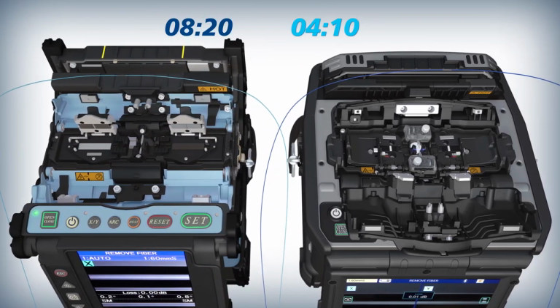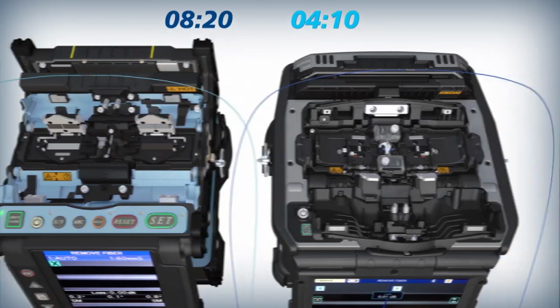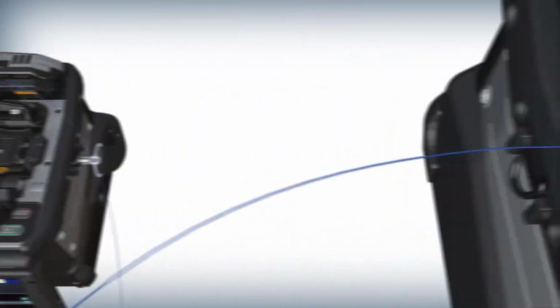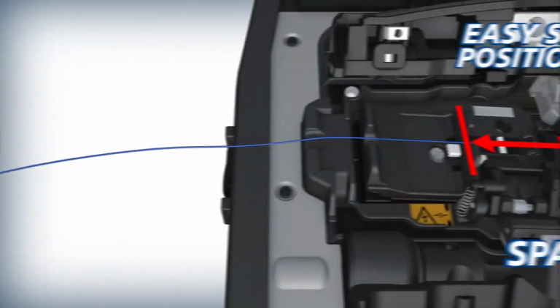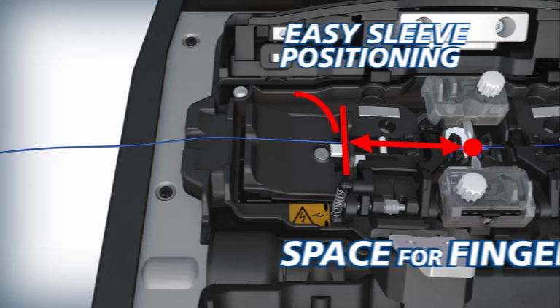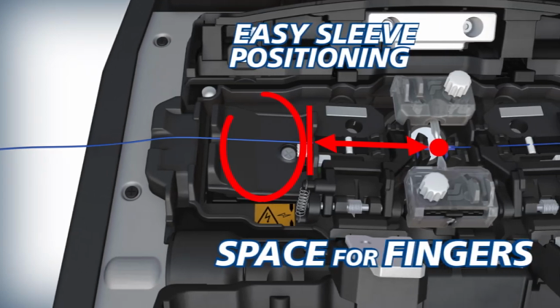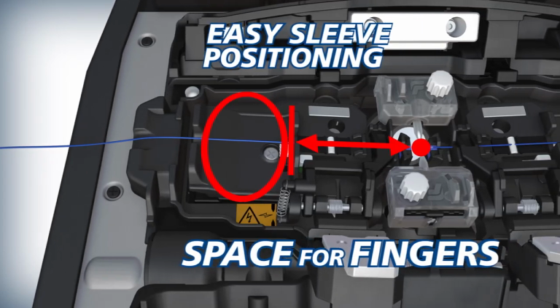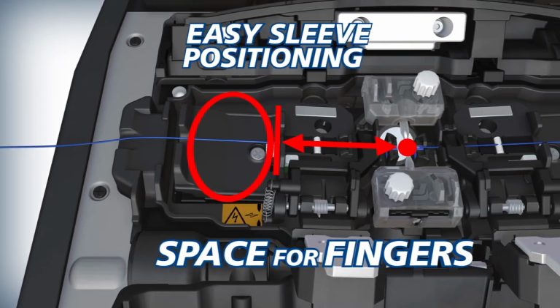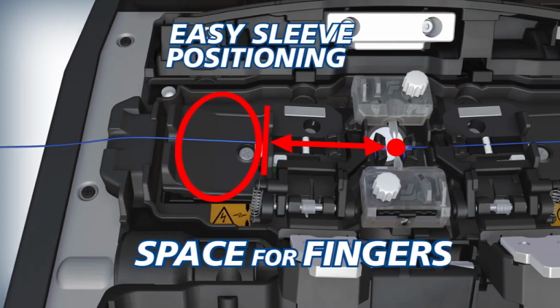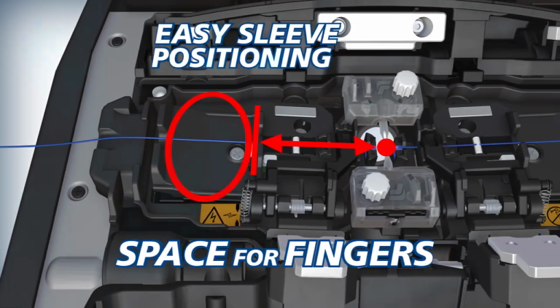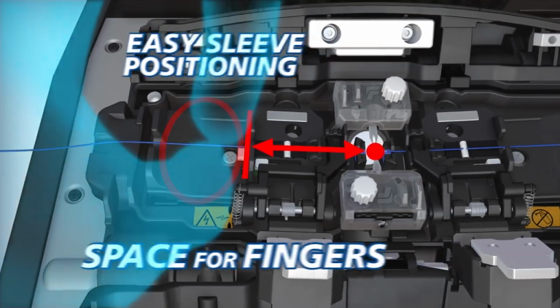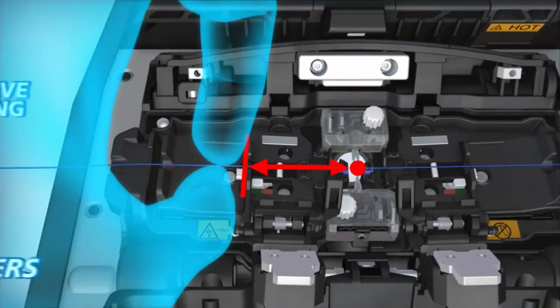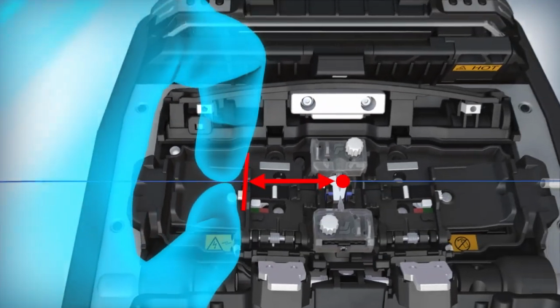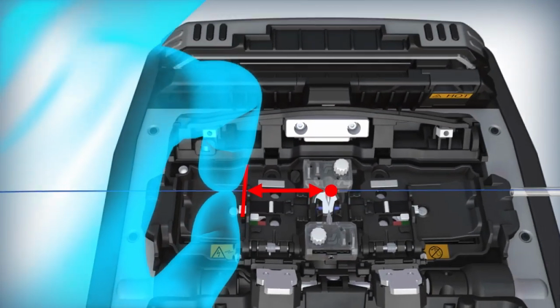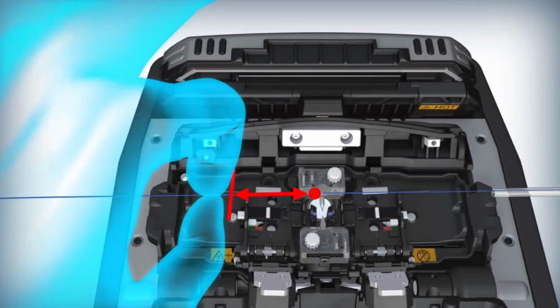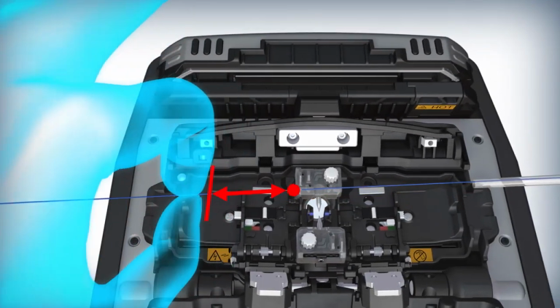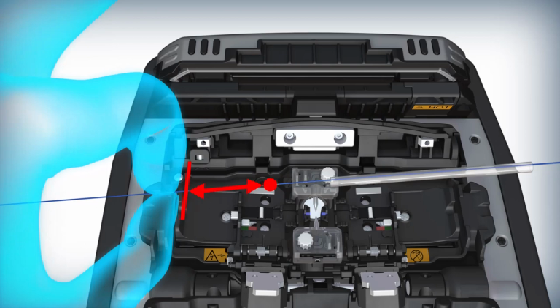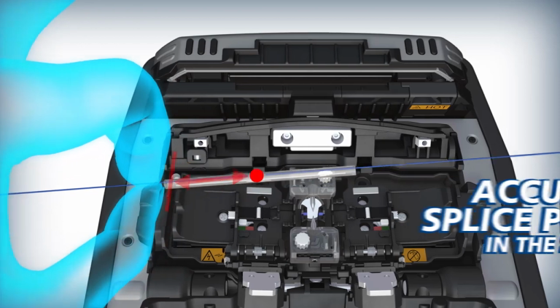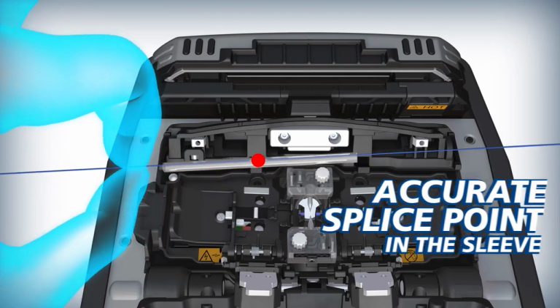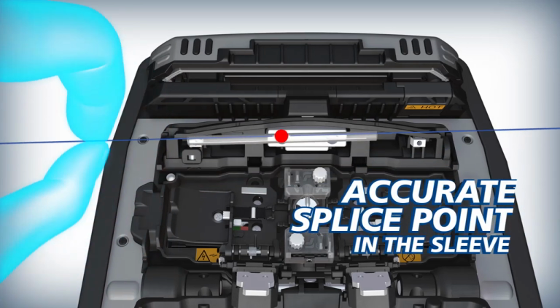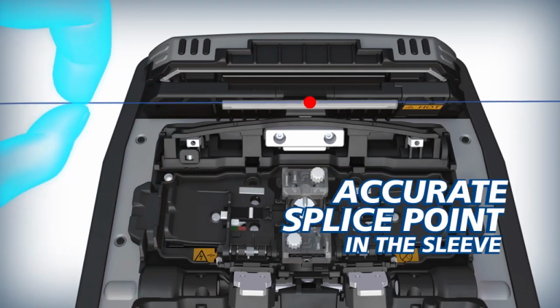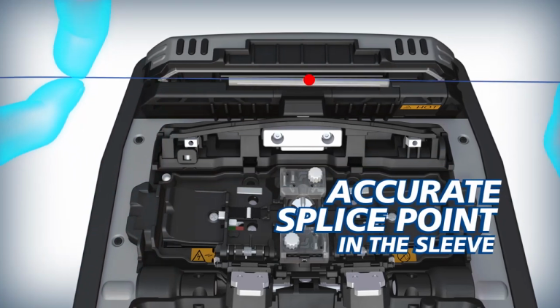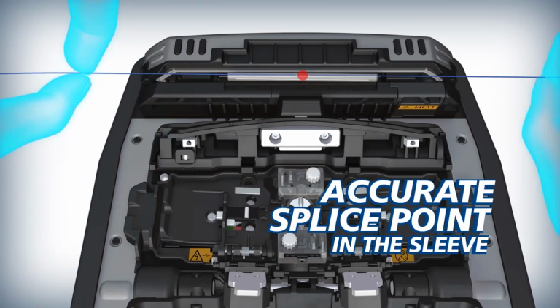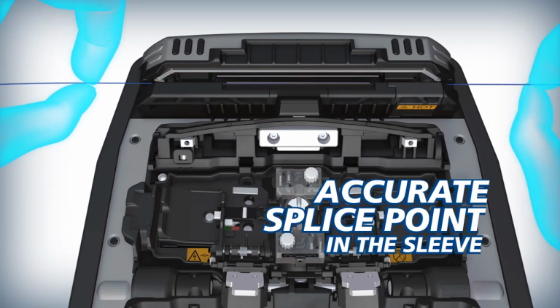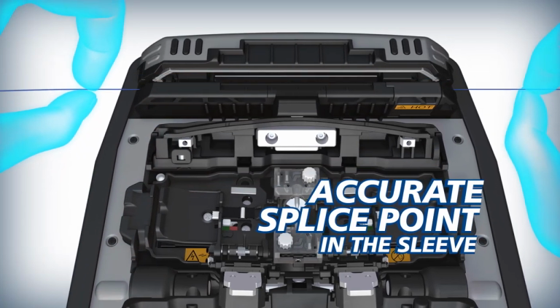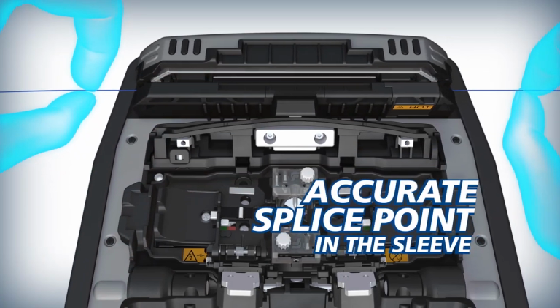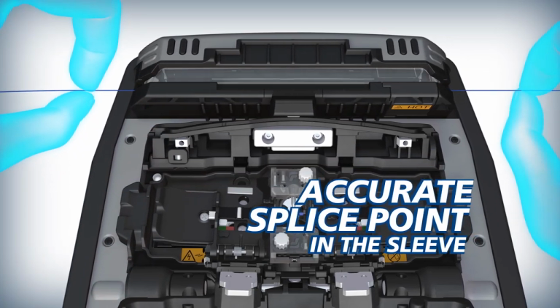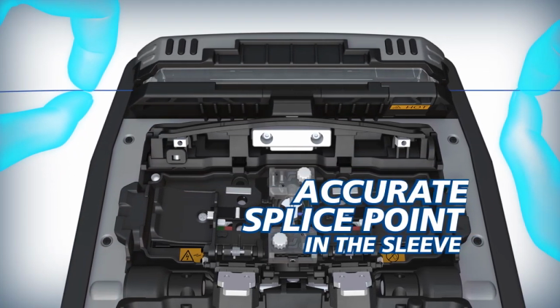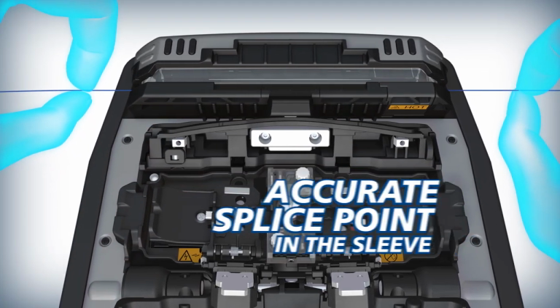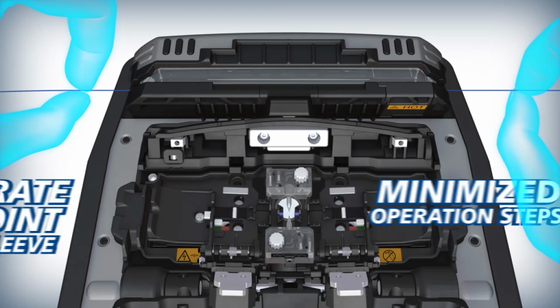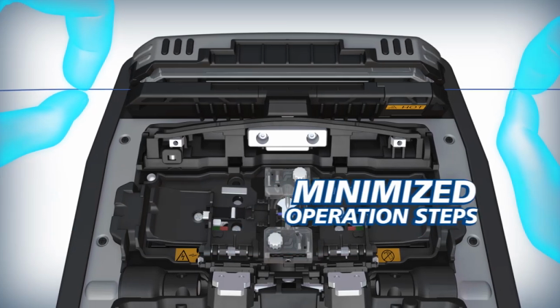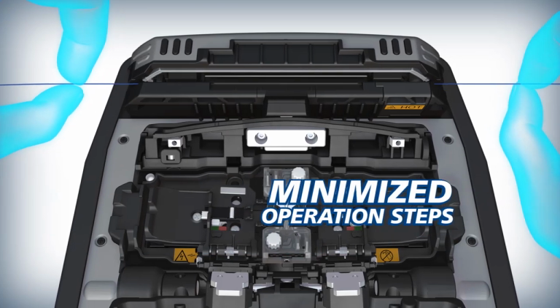The 90S Plus makes positioning splice sleeves easy. The new sheath clamp design ensures that the splice point is always in the center of the sleeve, thus optimizing splice protection and minimizing operation steps.